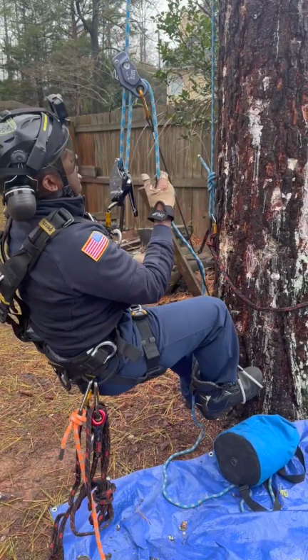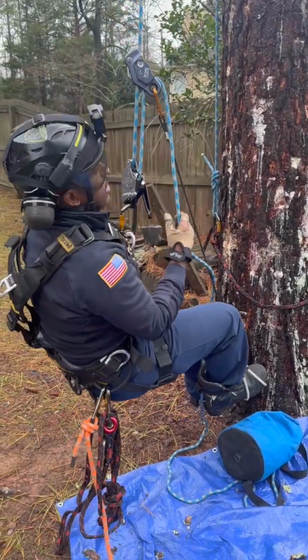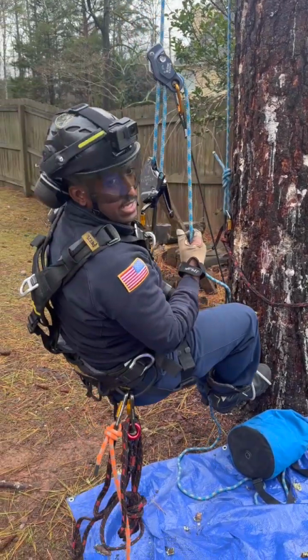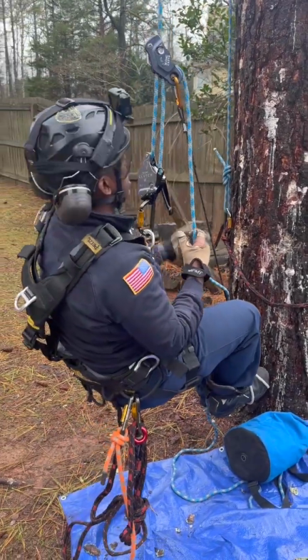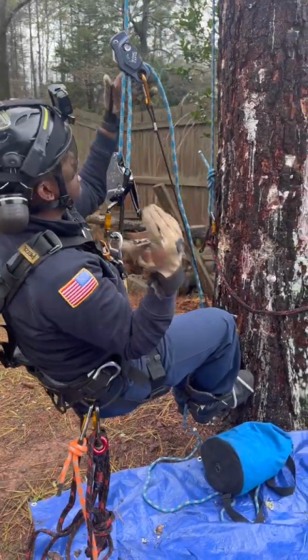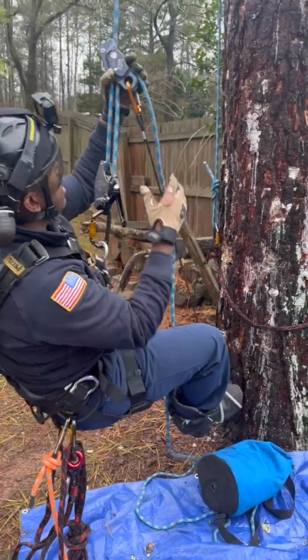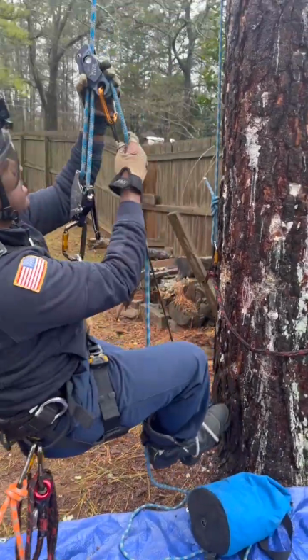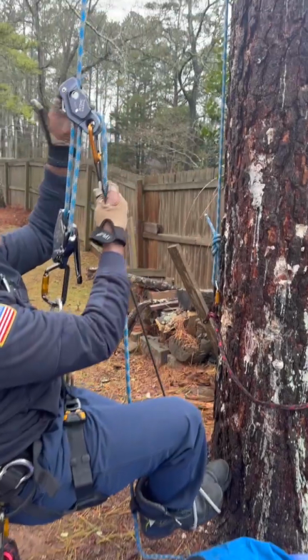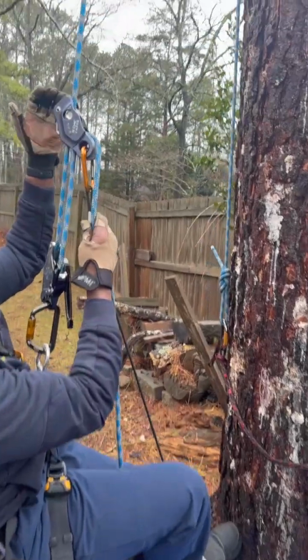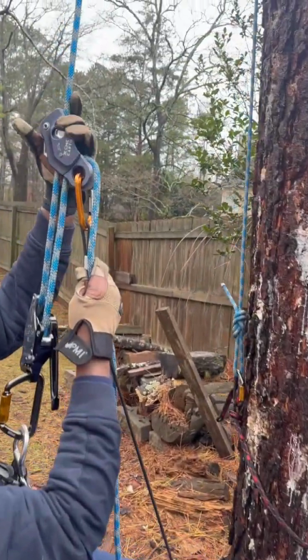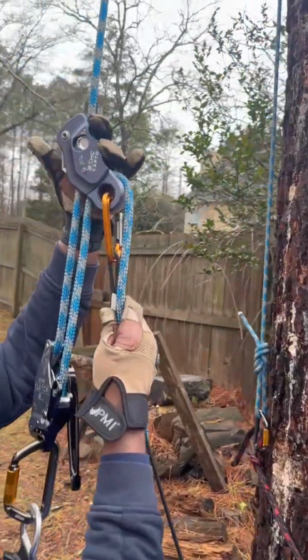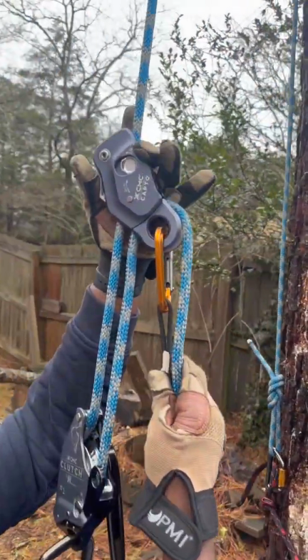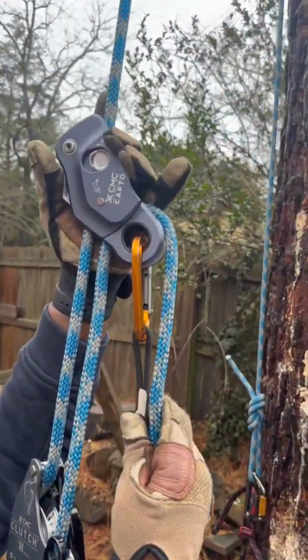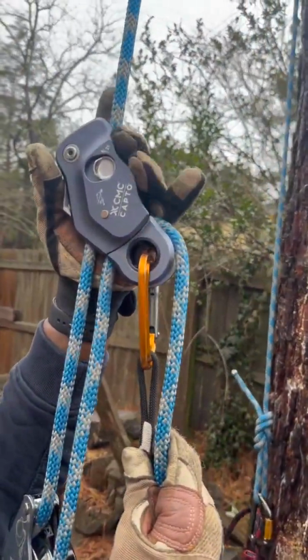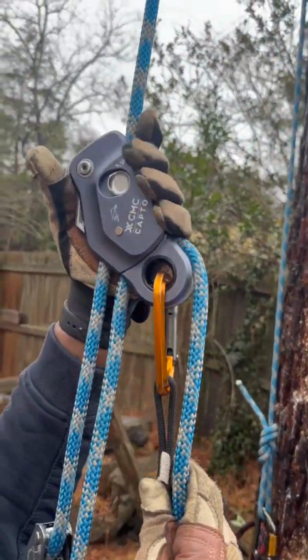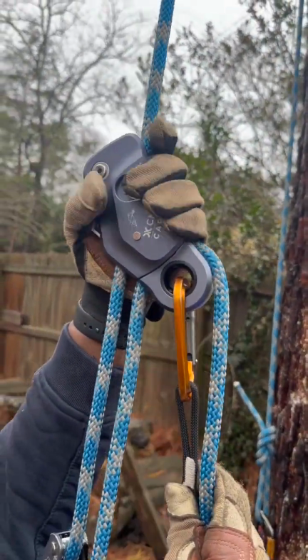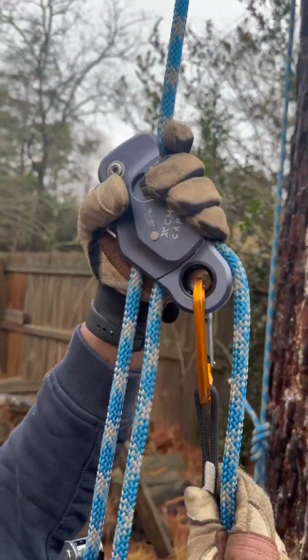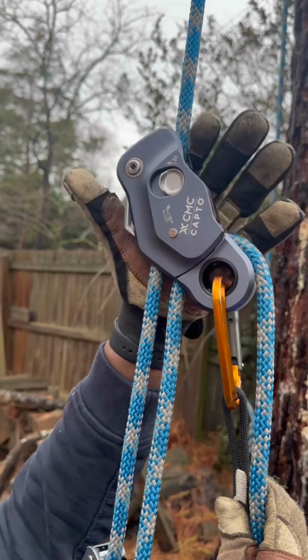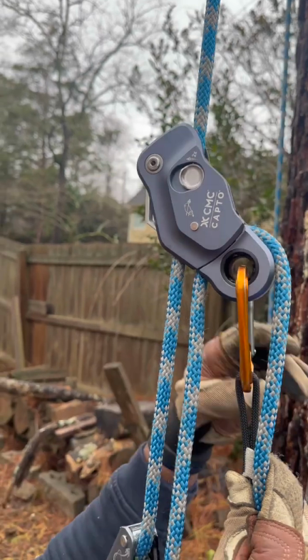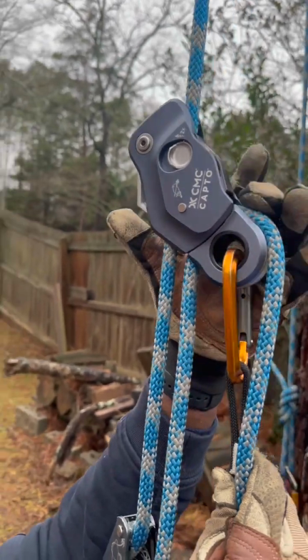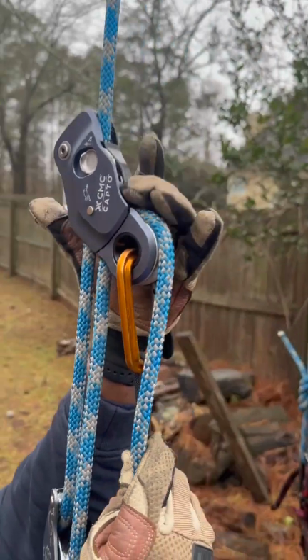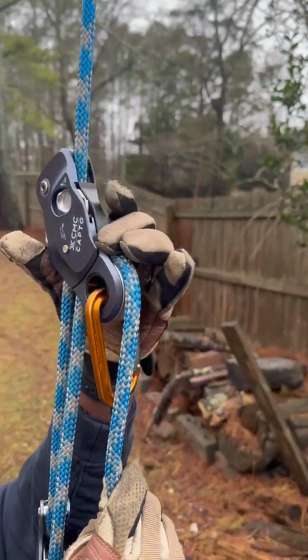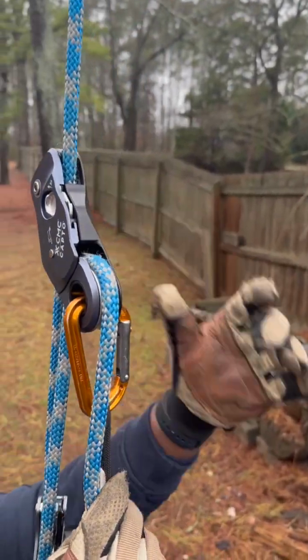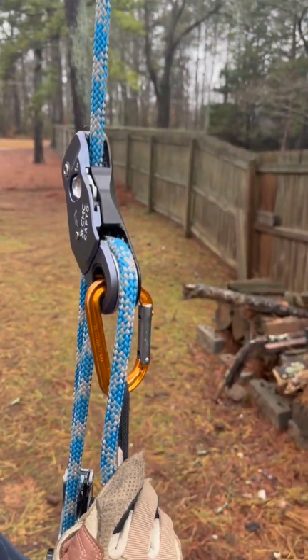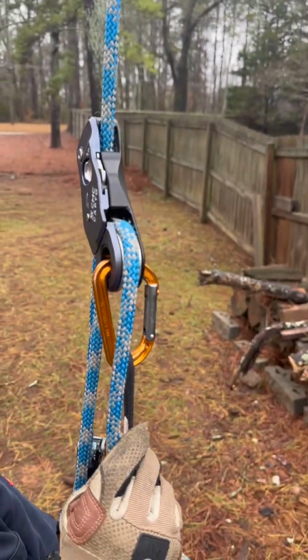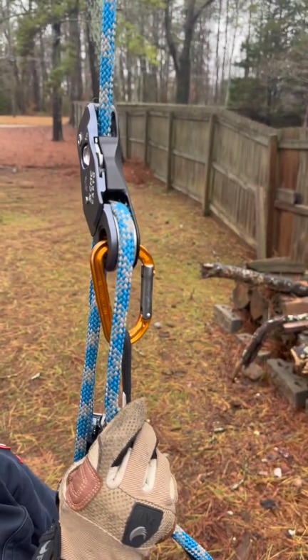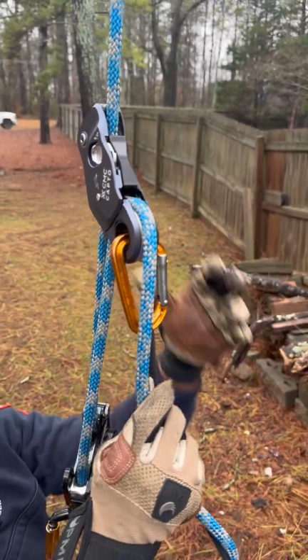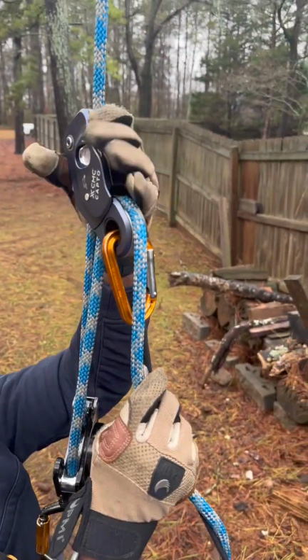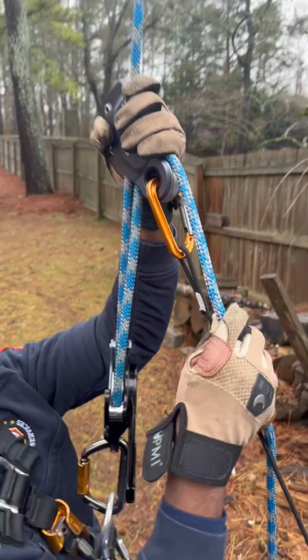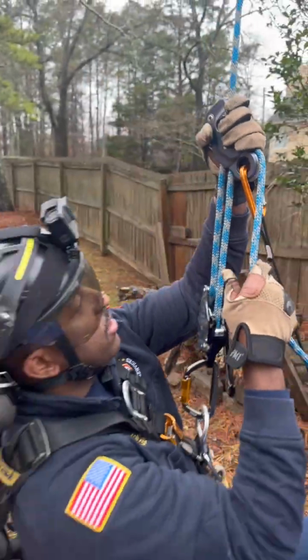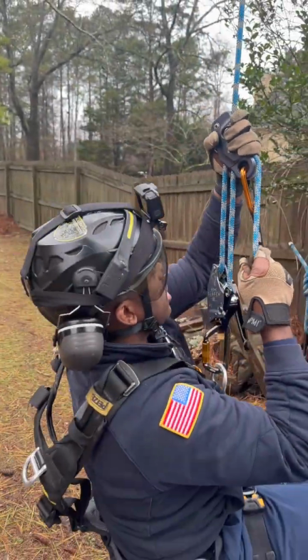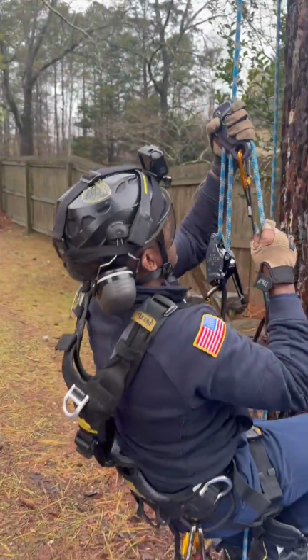Also on this CMC Capto, there are some grab grooves here for your fingers to kind of help. Just be careful of the pulley and getting your hand caught in there, but you can hold on to it as well.